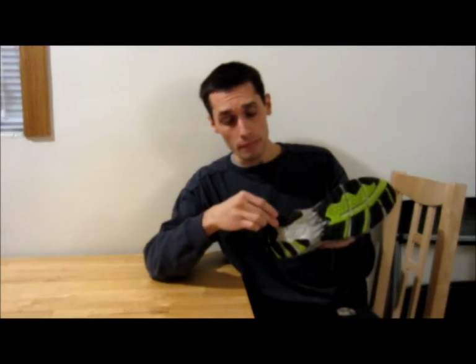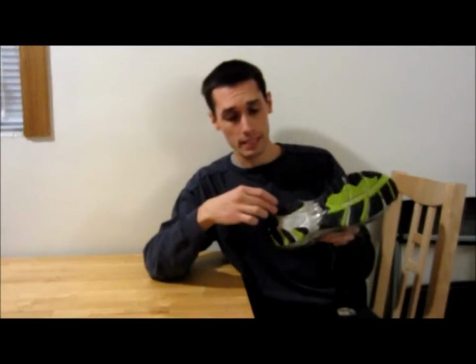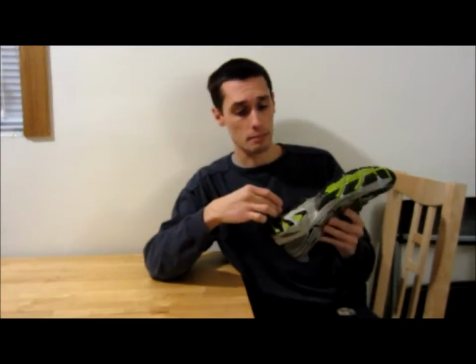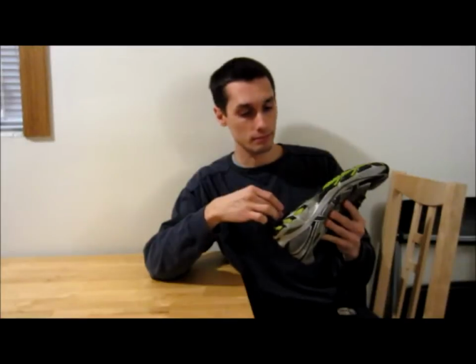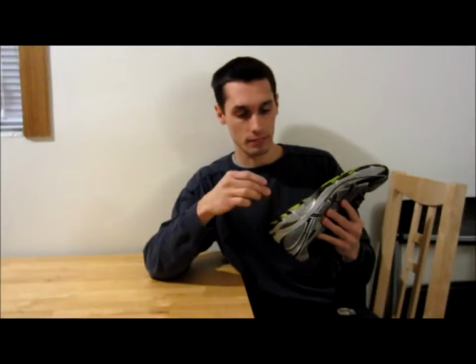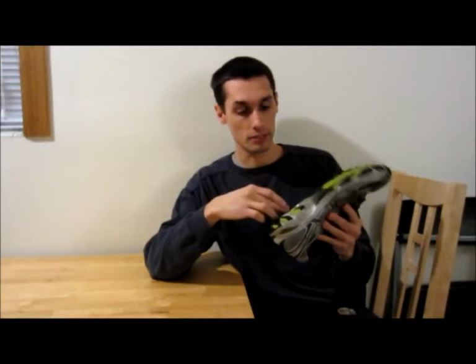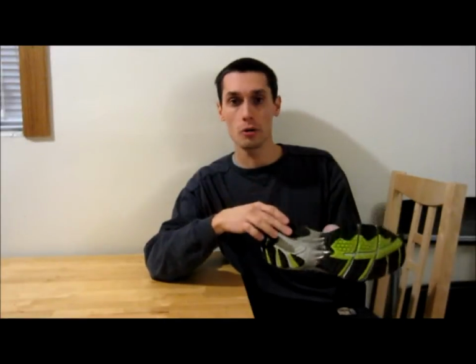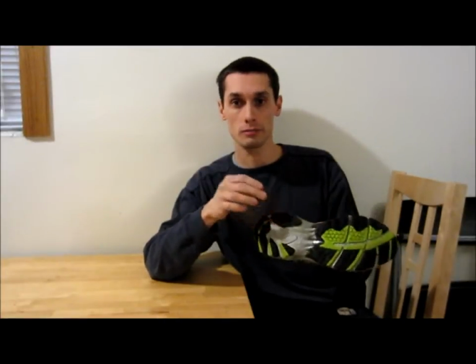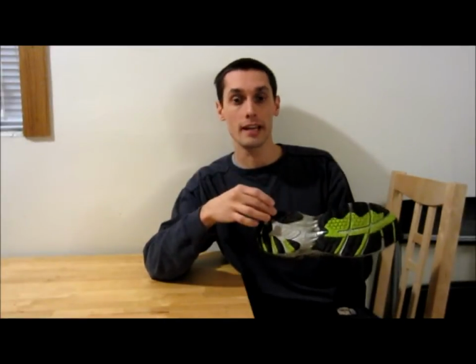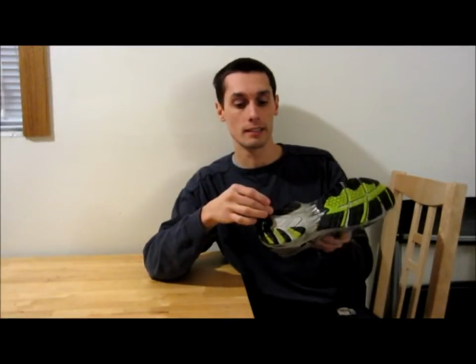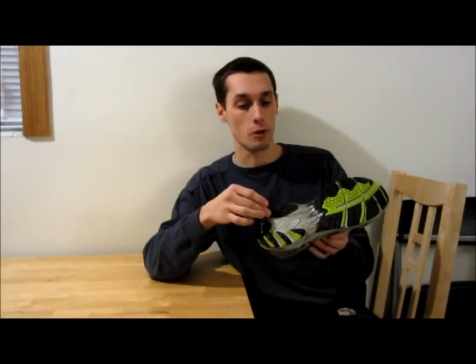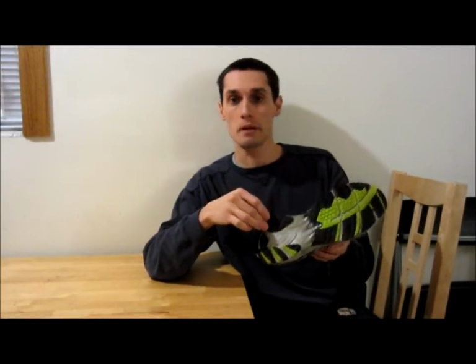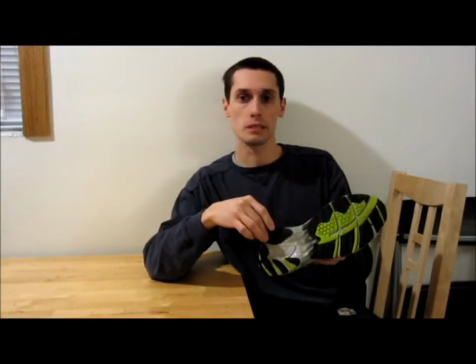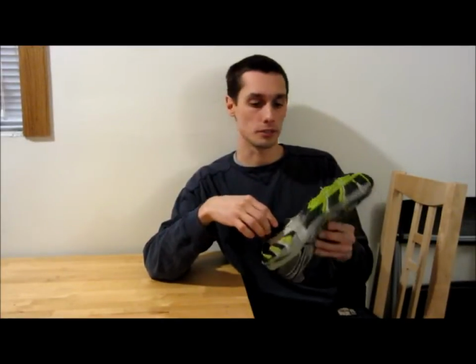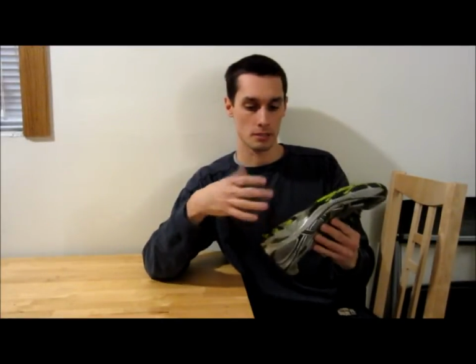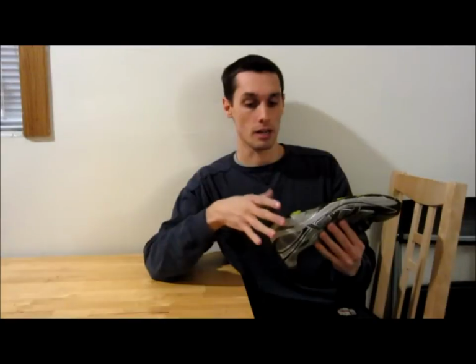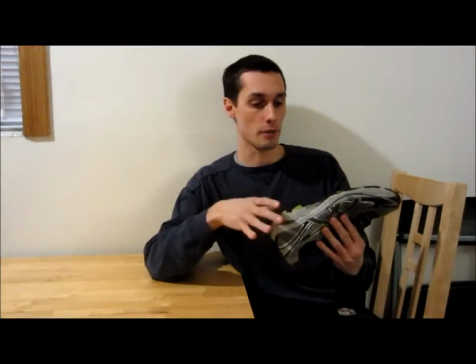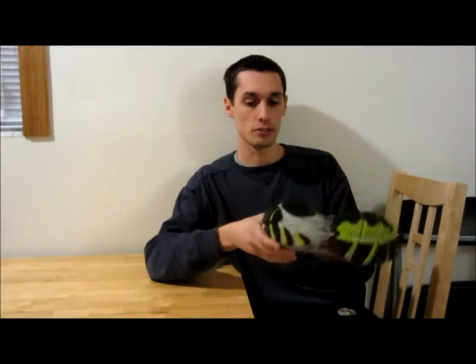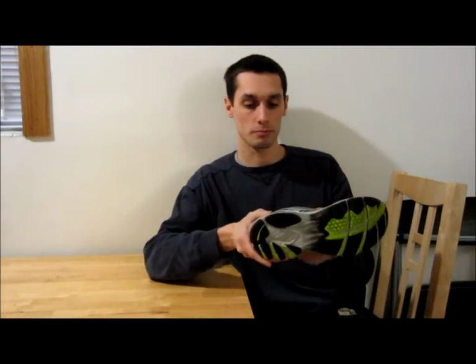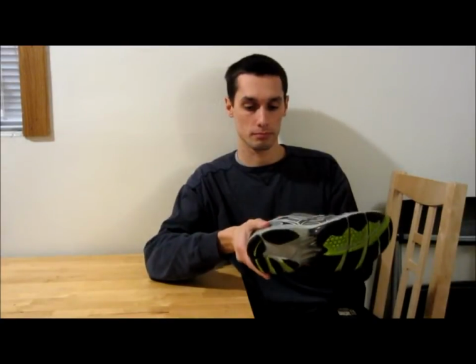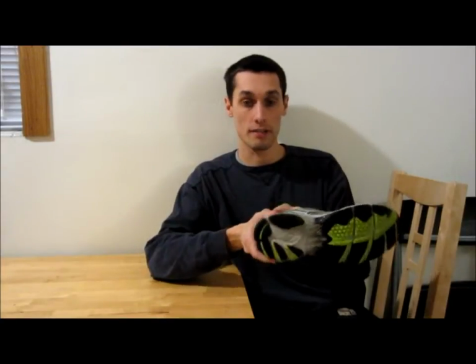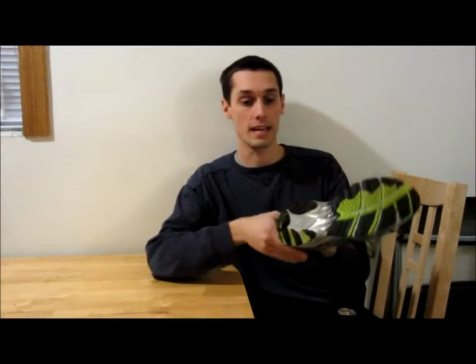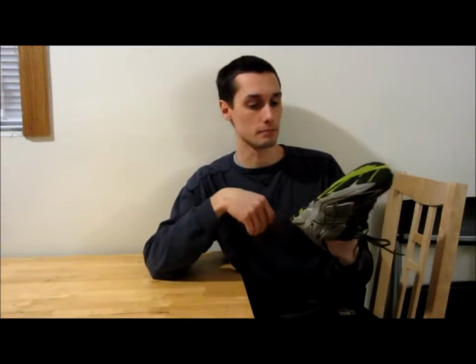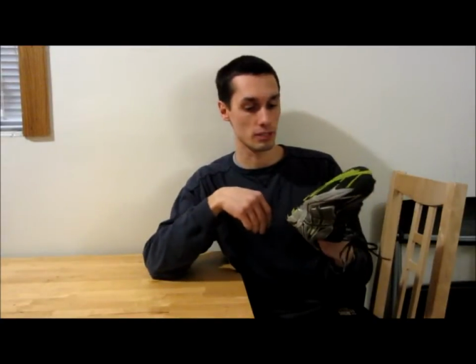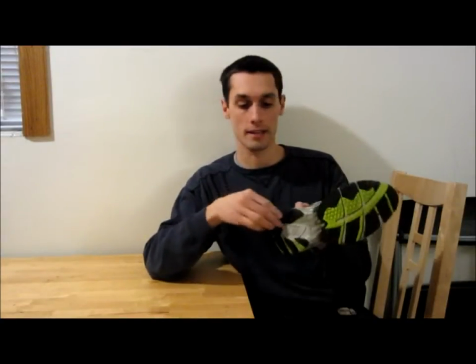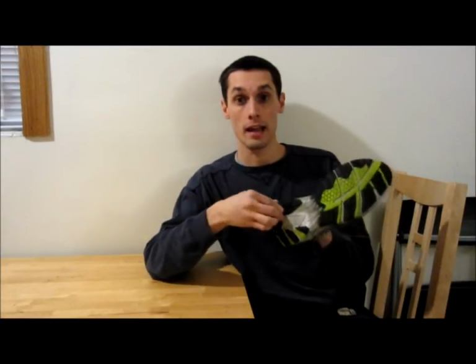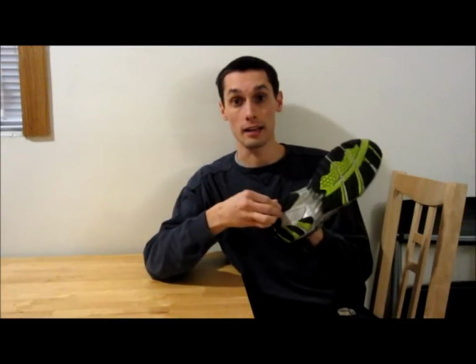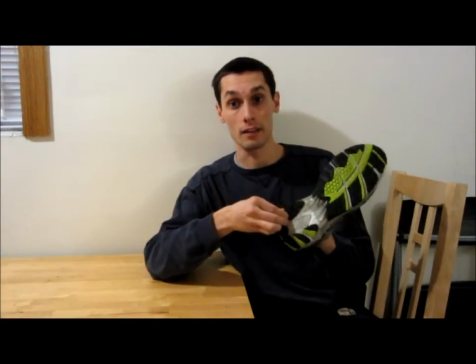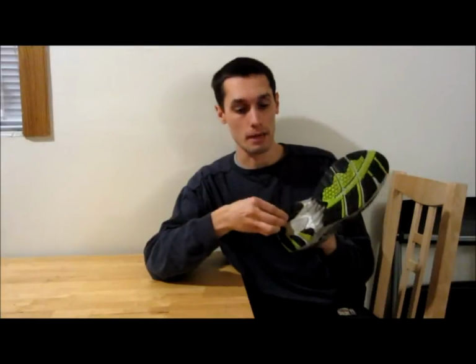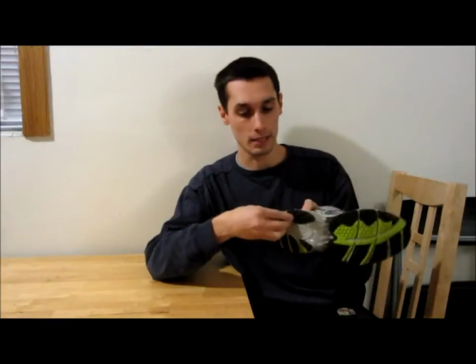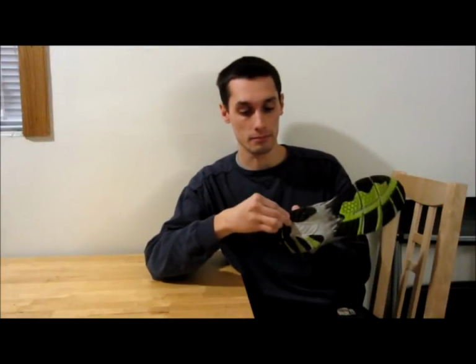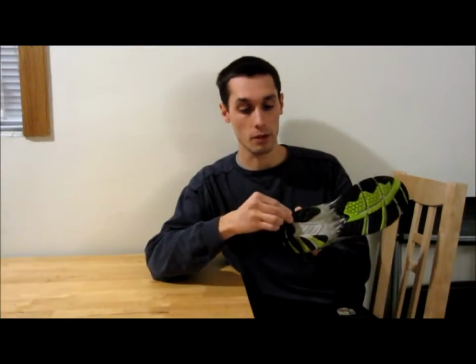It has held up in the snow, rain, walking on pavement and dirt. I wear these shoes every day, most of the day, and the Epoxy has held up very well.